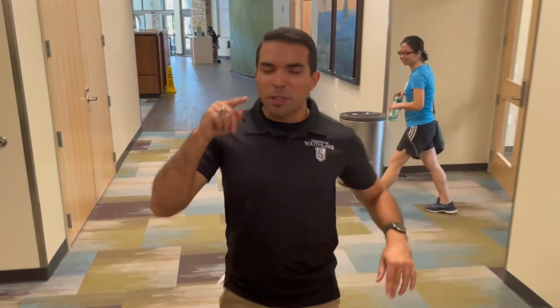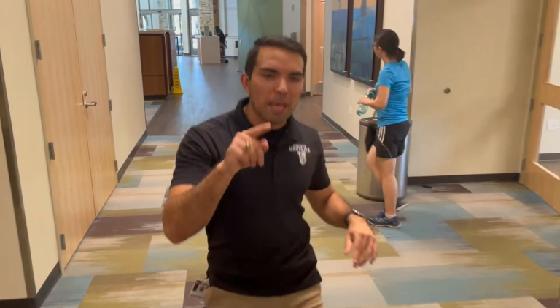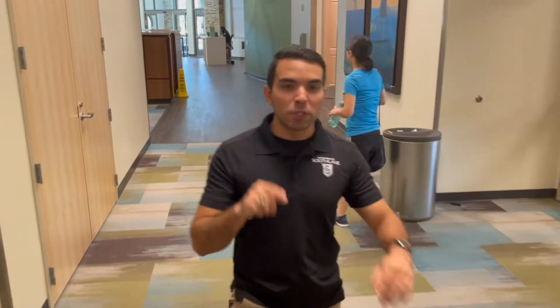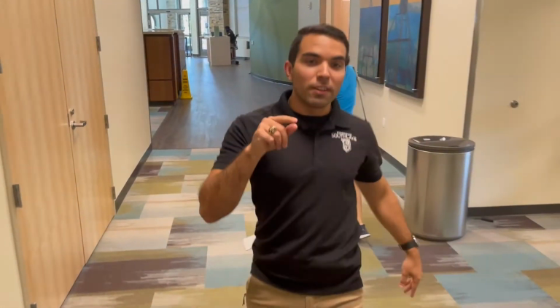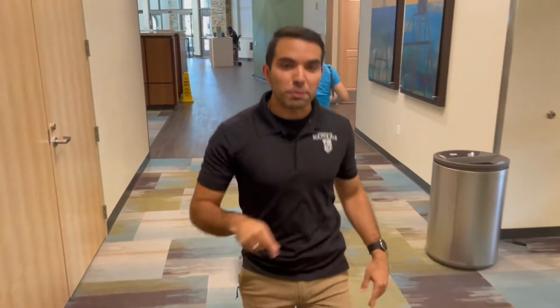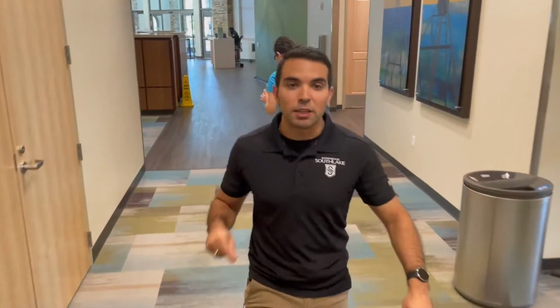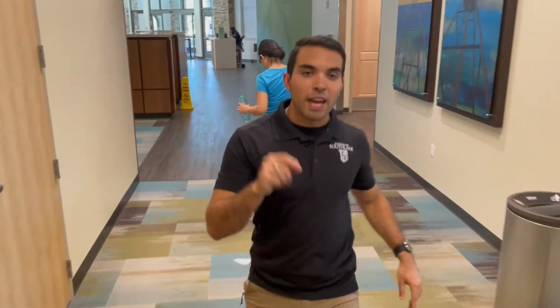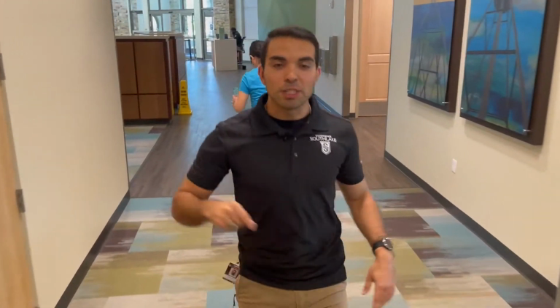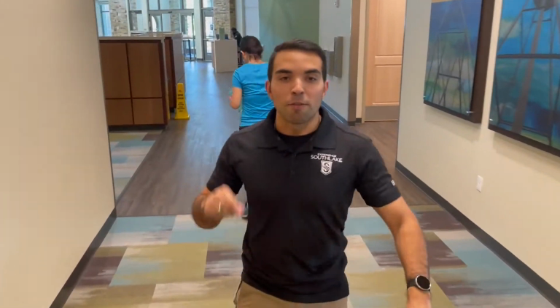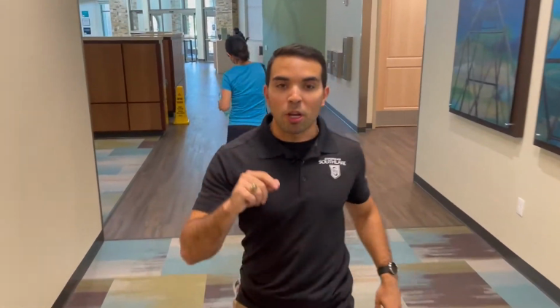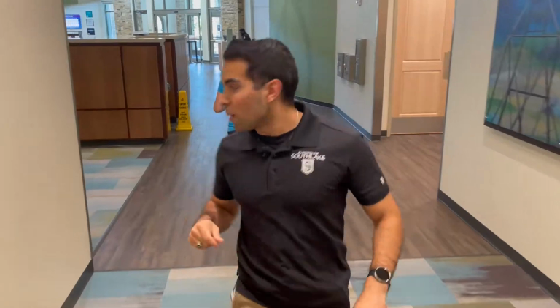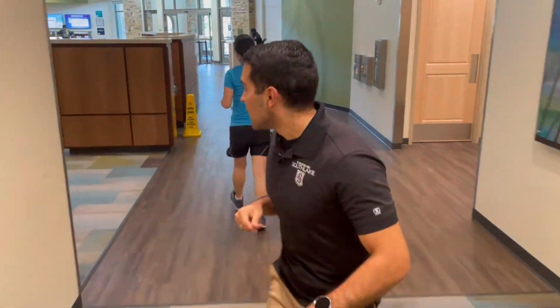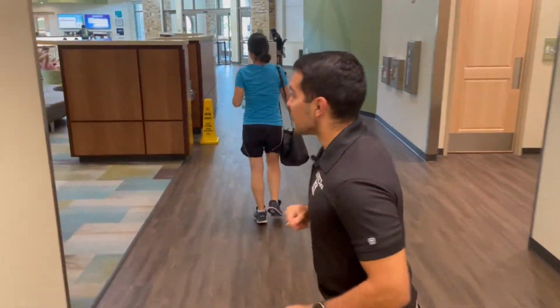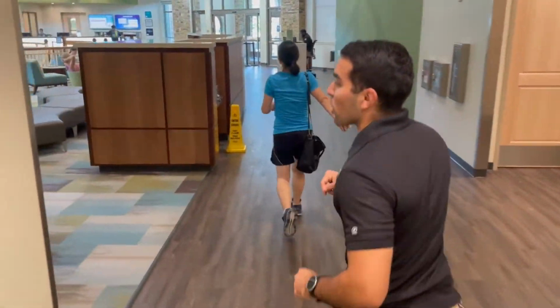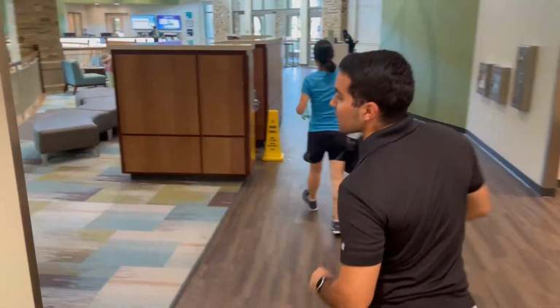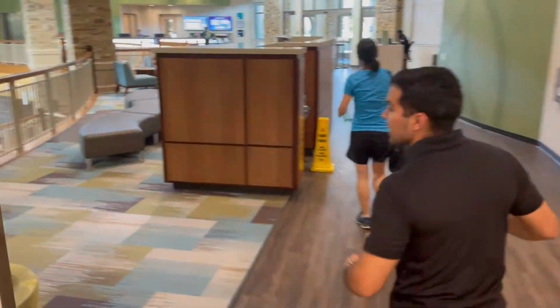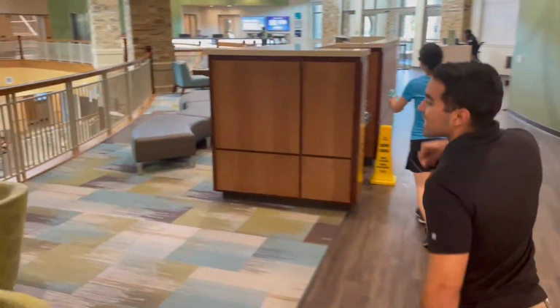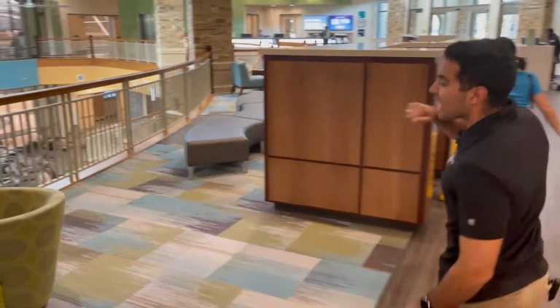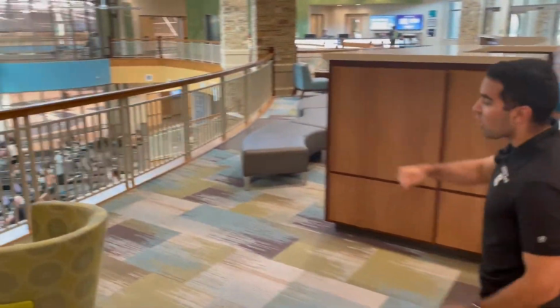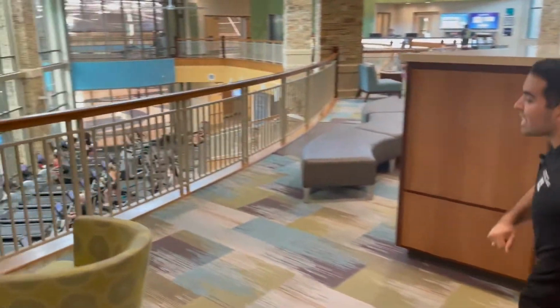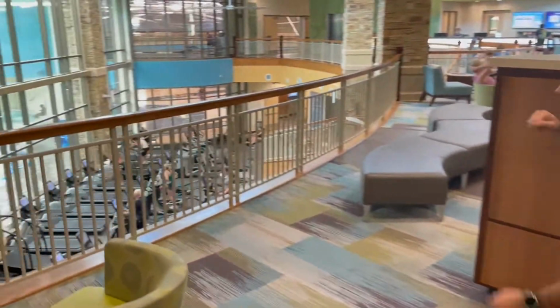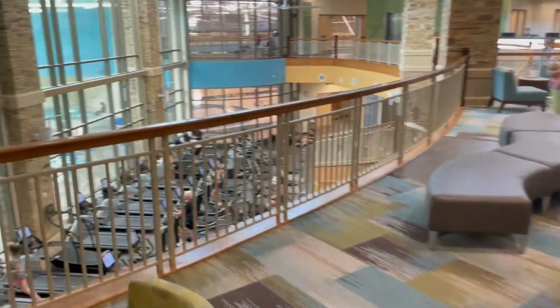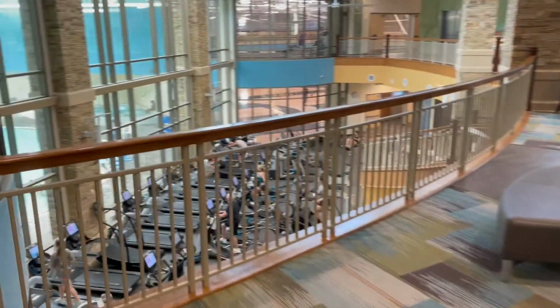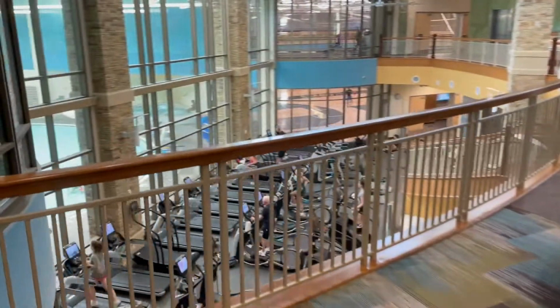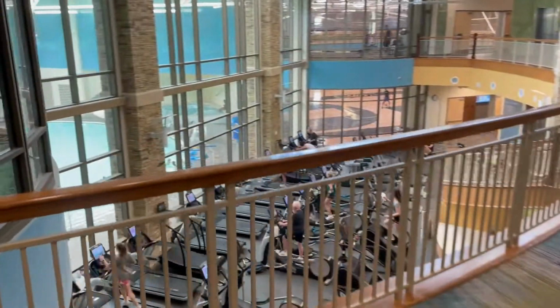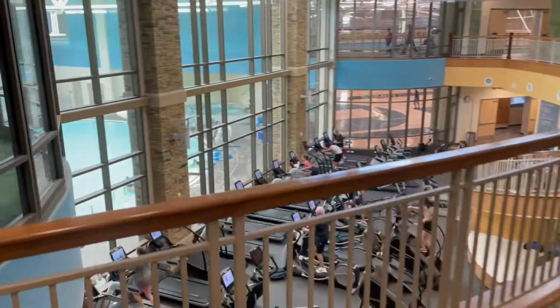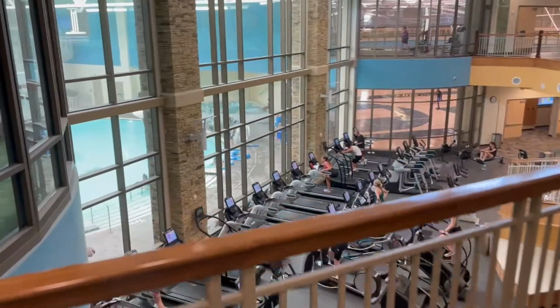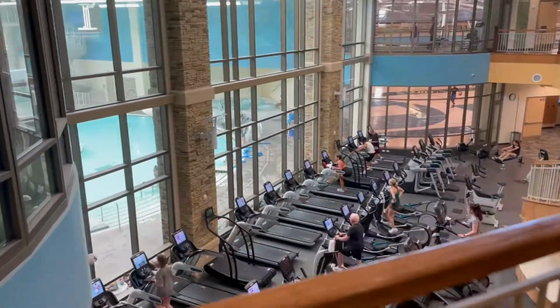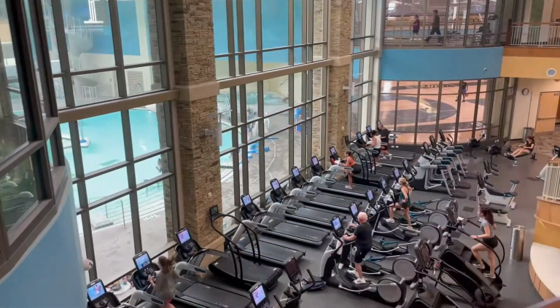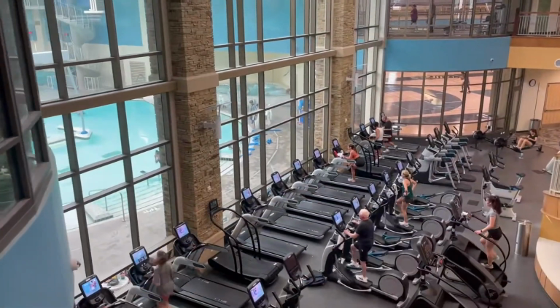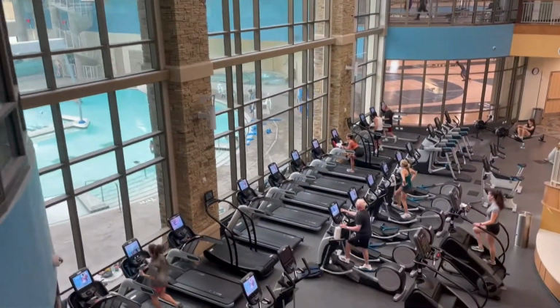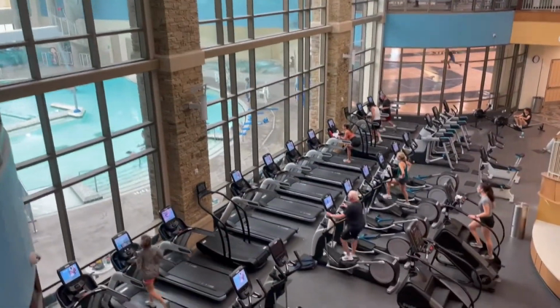I'm about to give you the best view of Champions Club in the house from our lobby. This is where you can see our state-of-the-art, top-of-the-line cardio equipment. I'll let you soak it in.